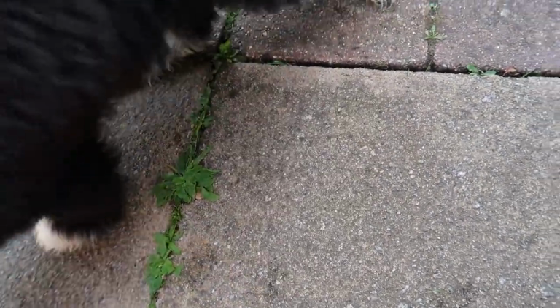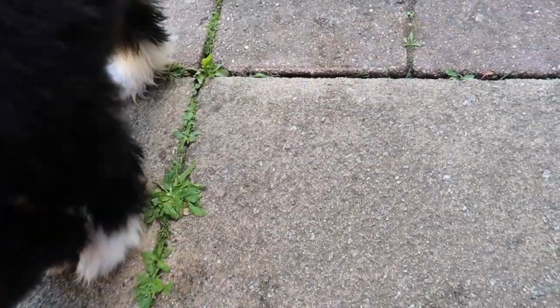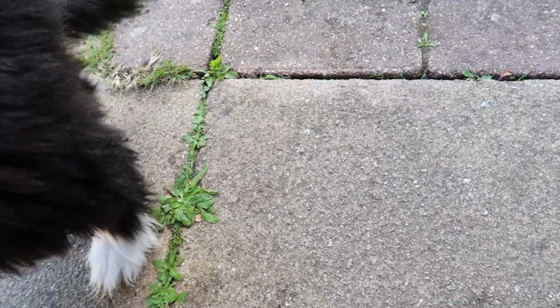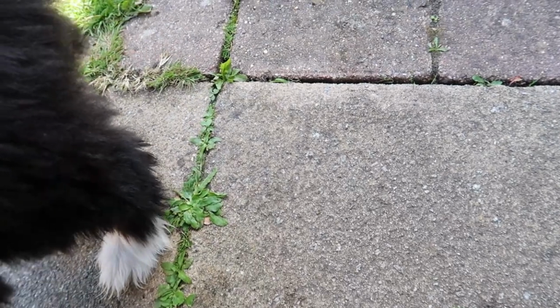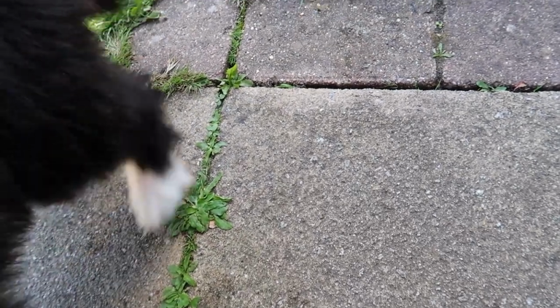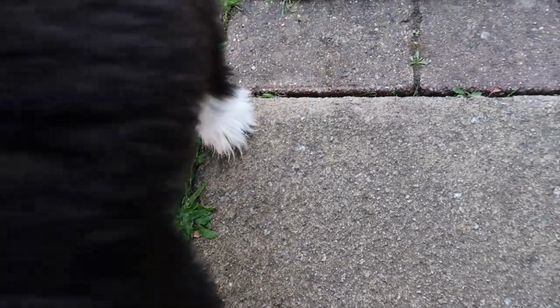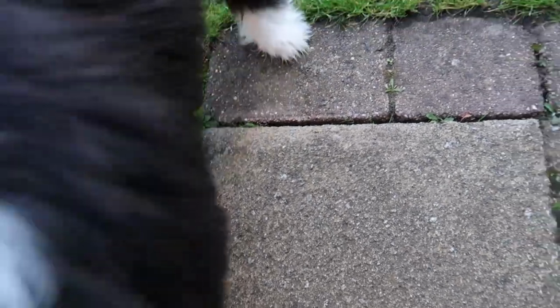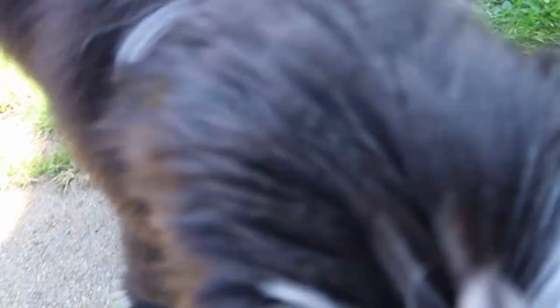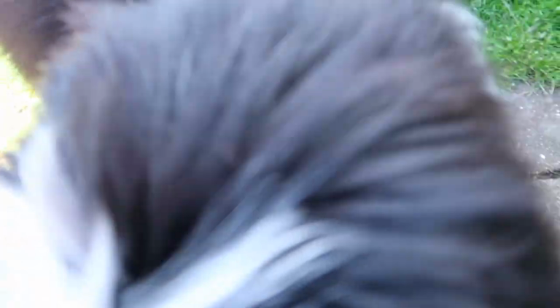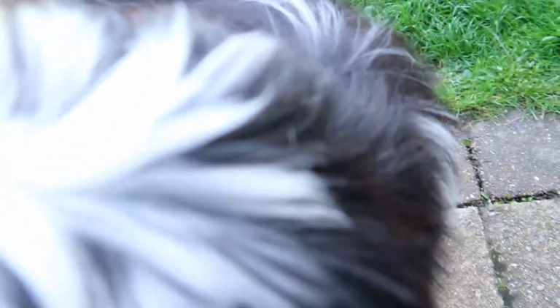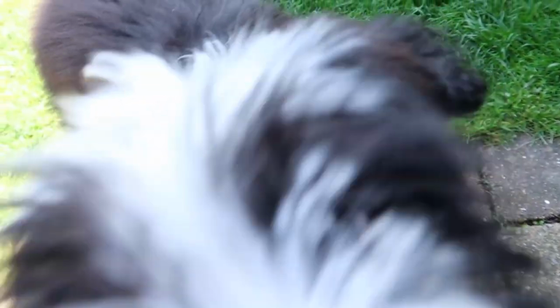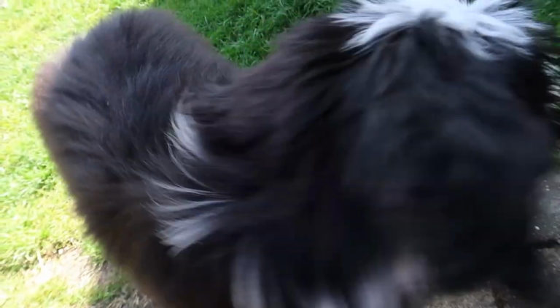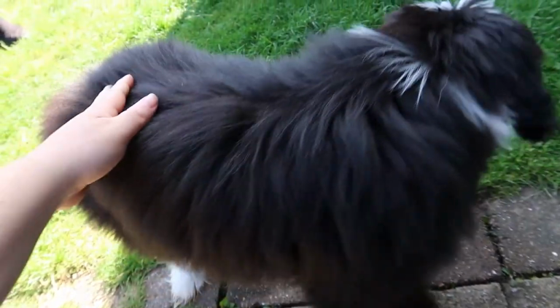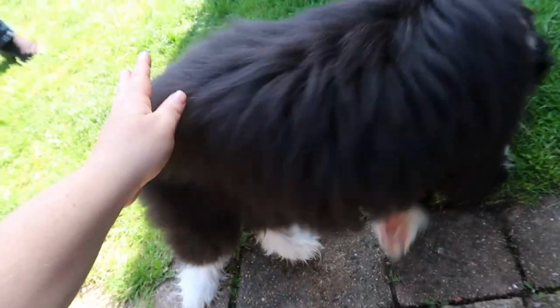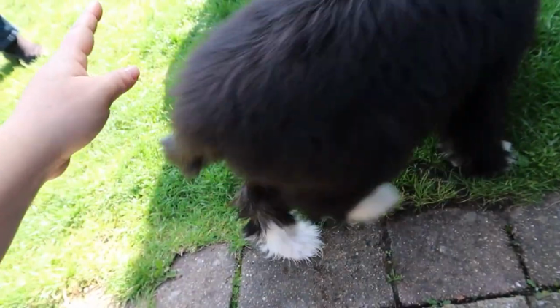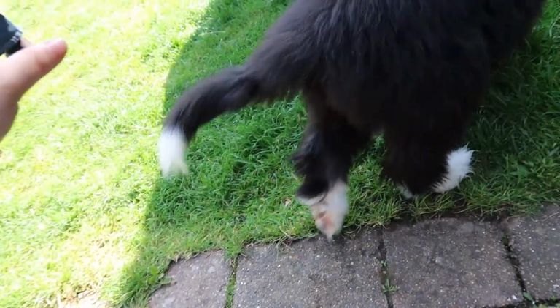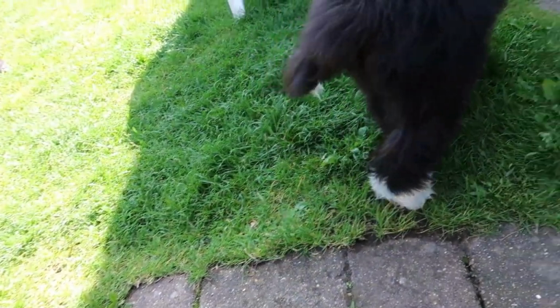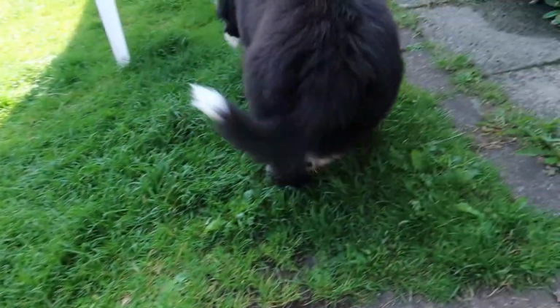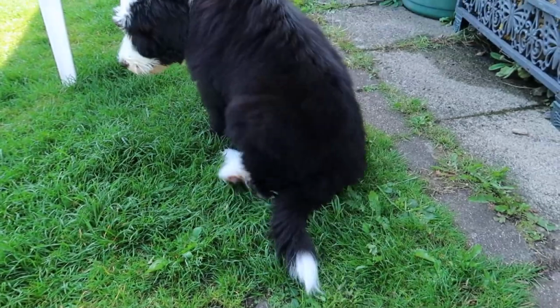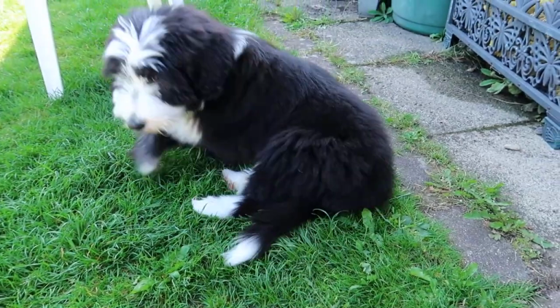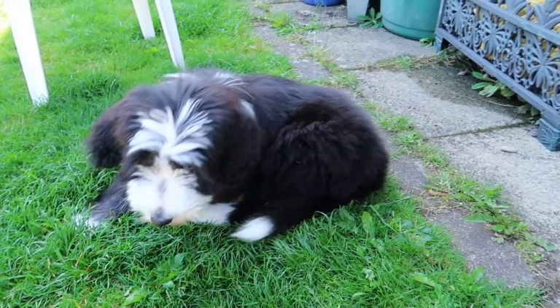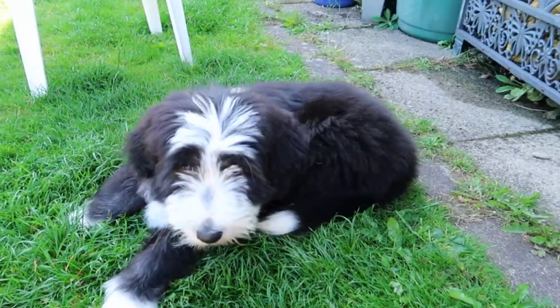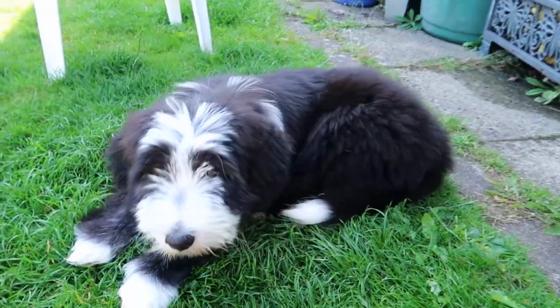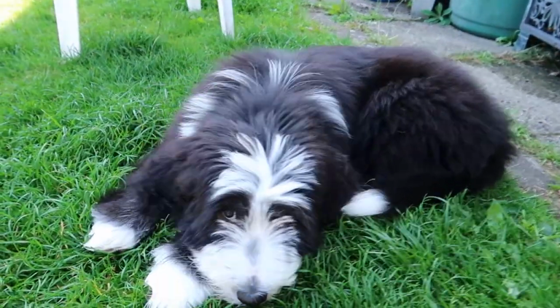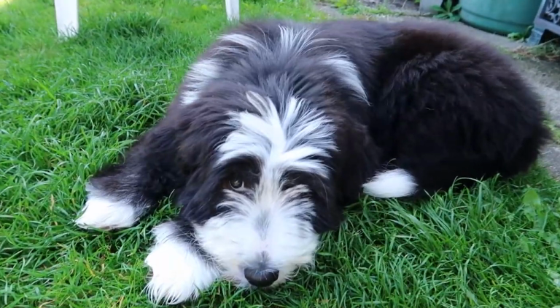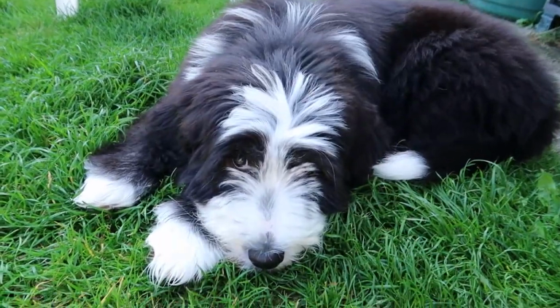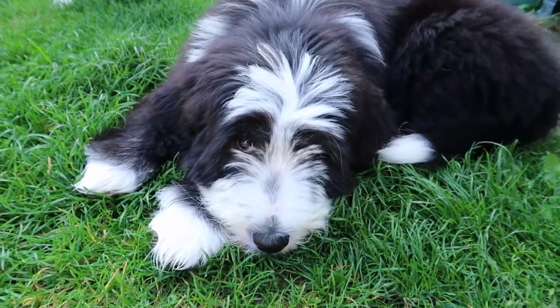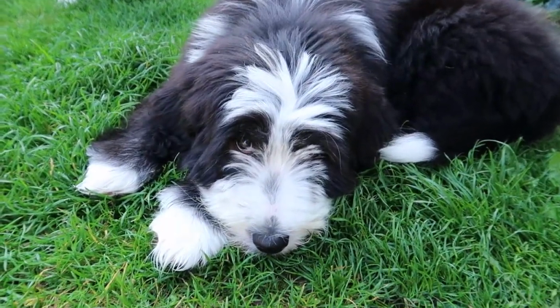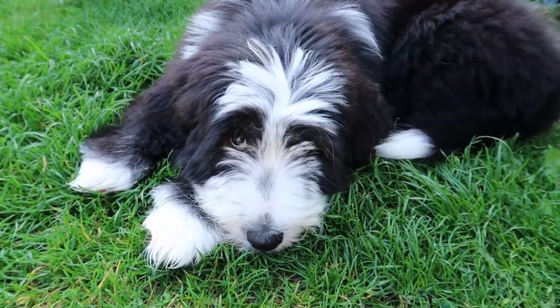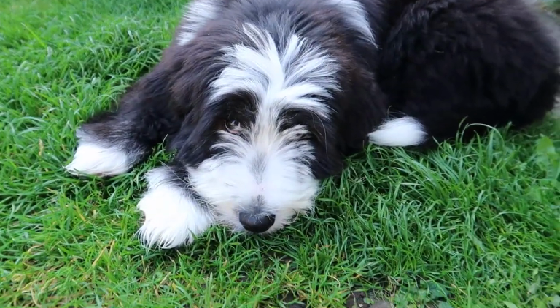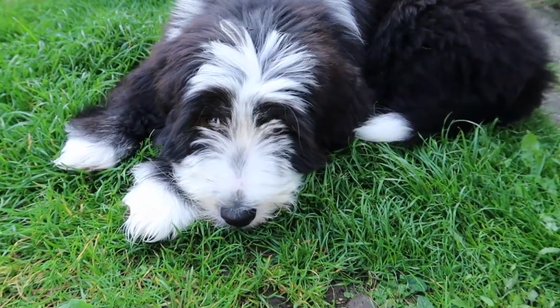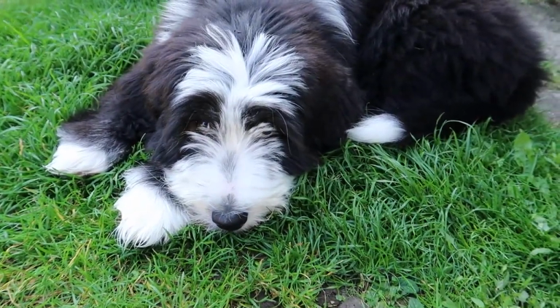Hi Arthur, you sit down. Okay, thank you for watching, bye!